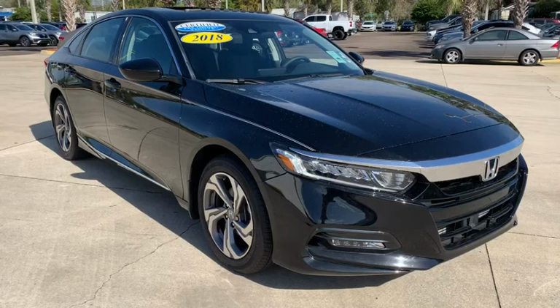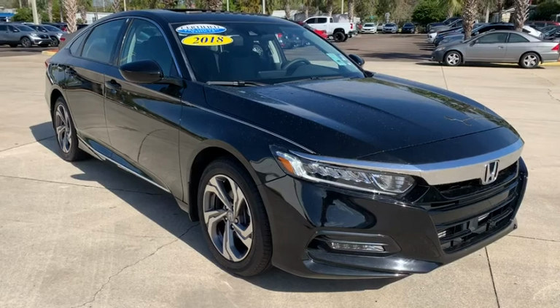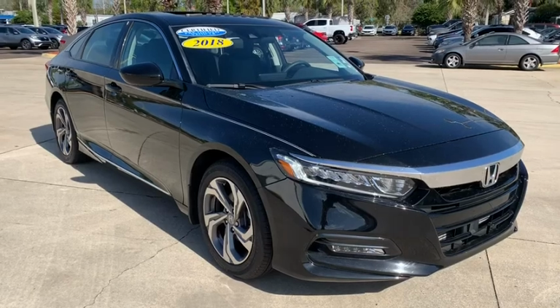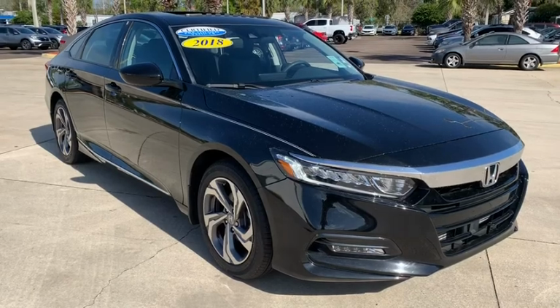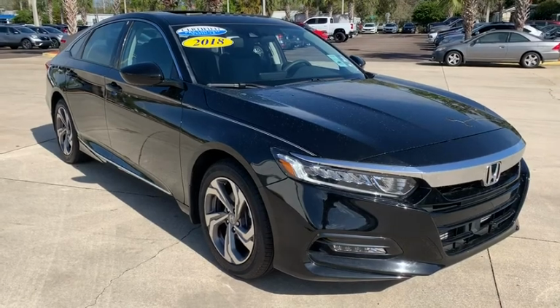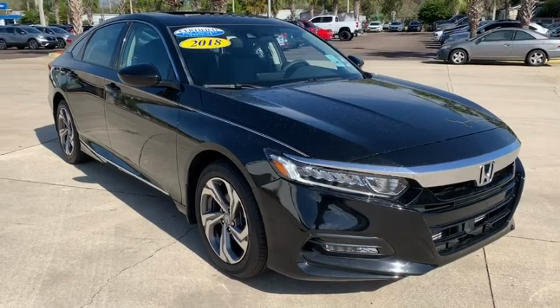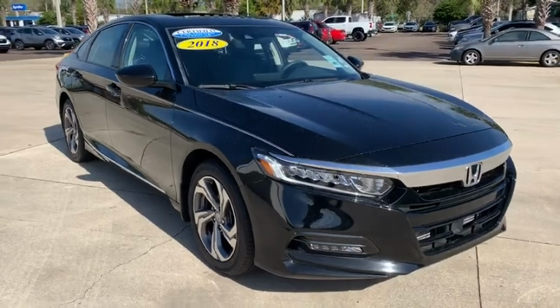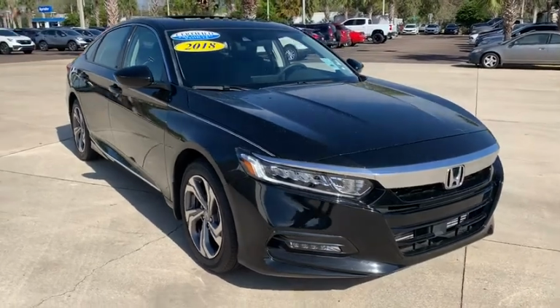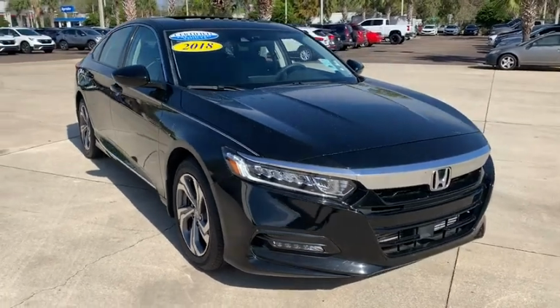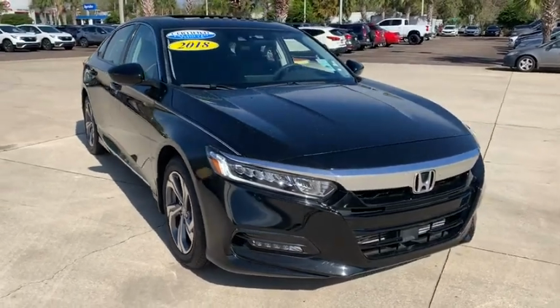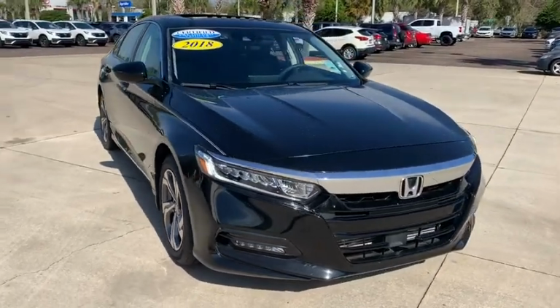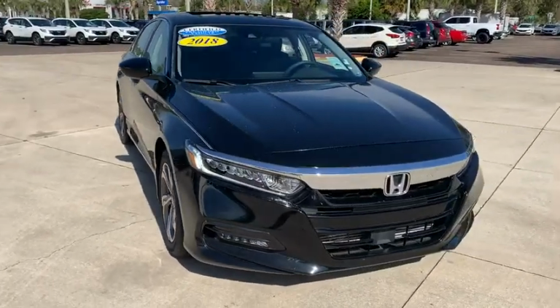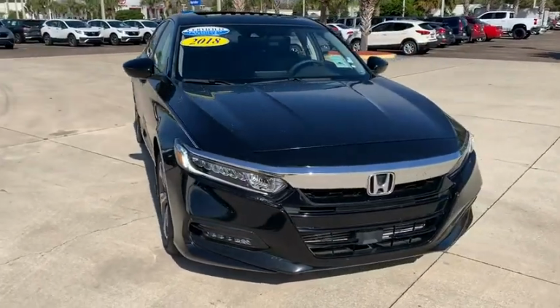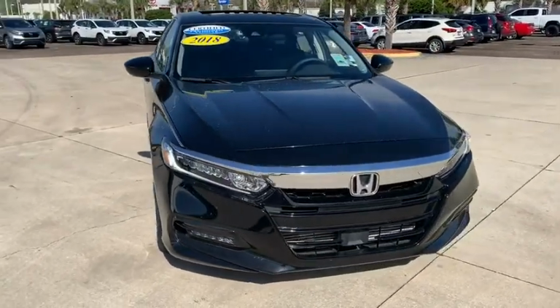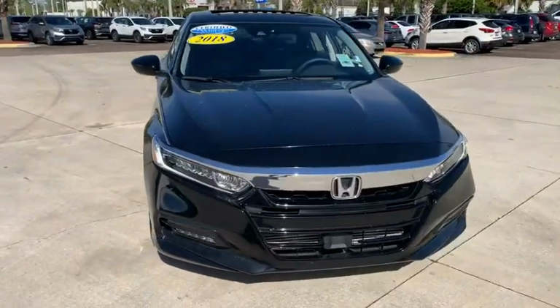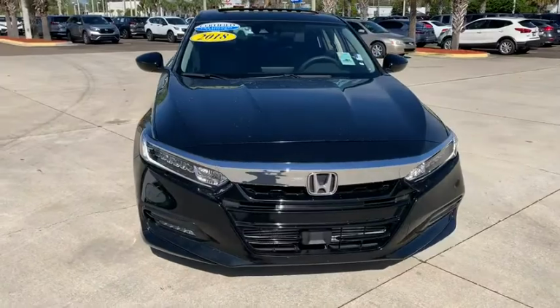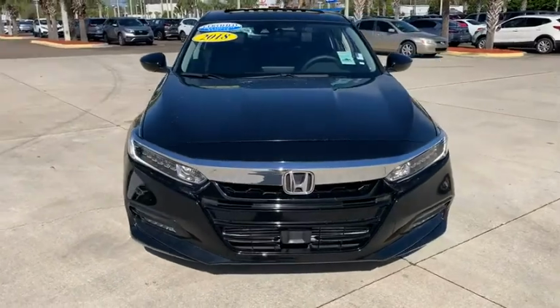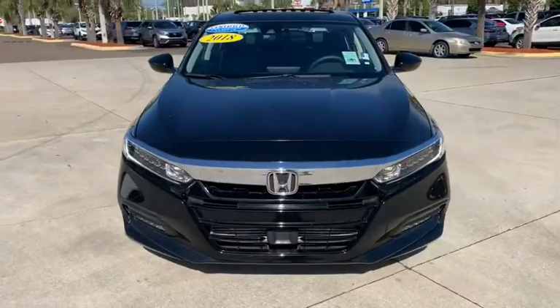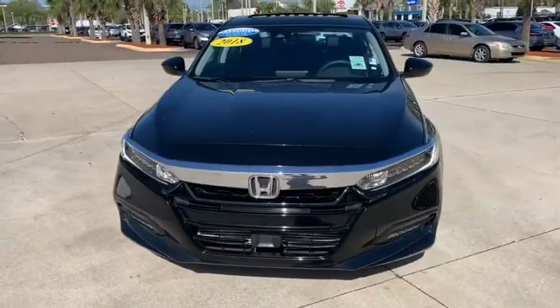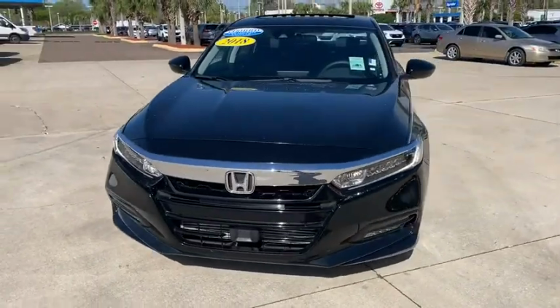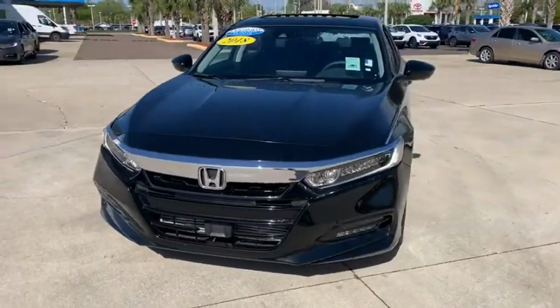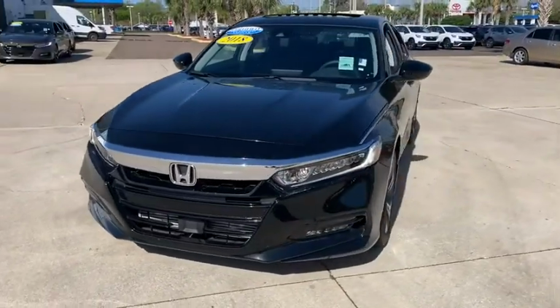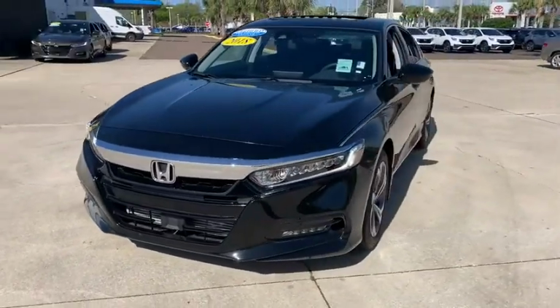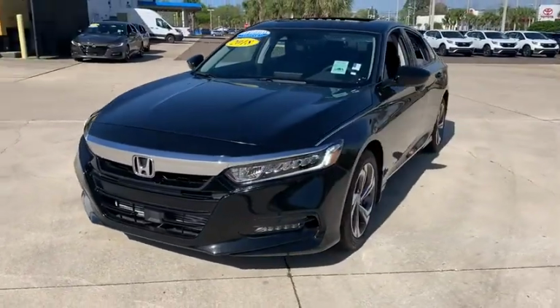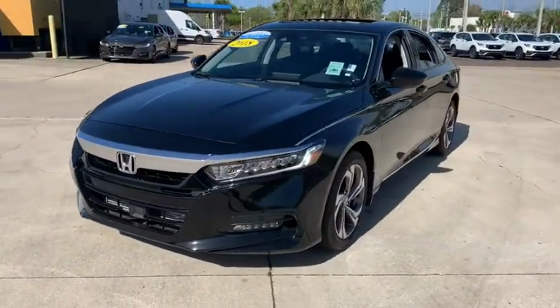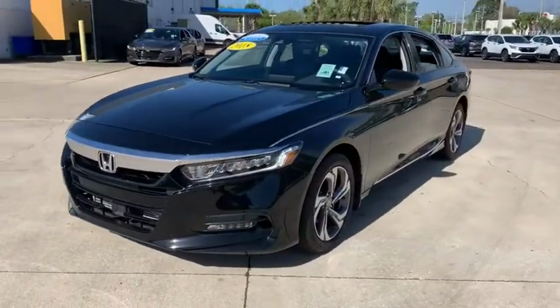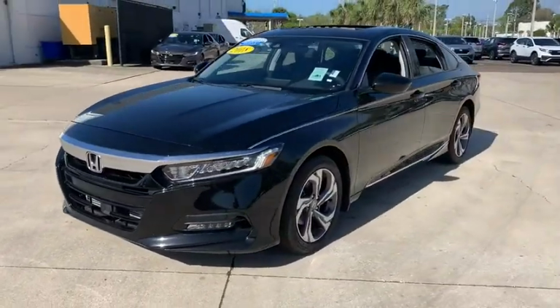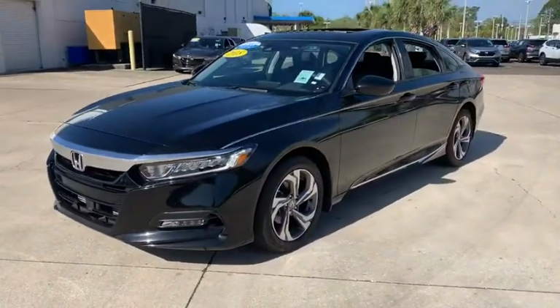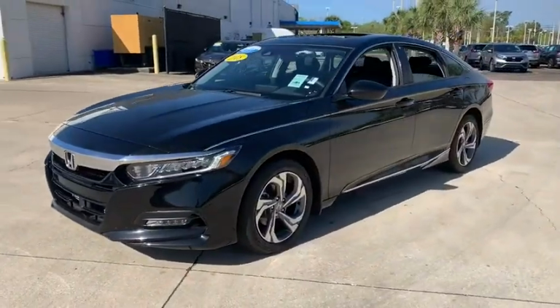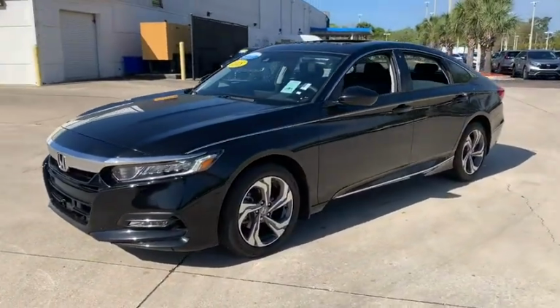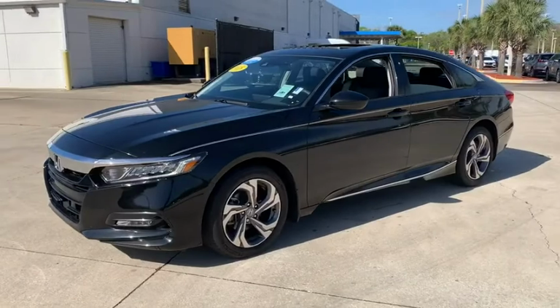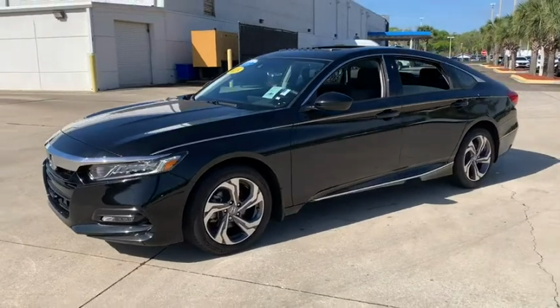Take a ride in the 2018 Honda Accord. Ingeniously simple, yet overflowing with luxury and technological creativity — all that and more in the Accord.